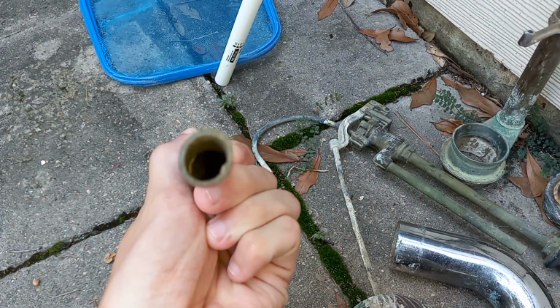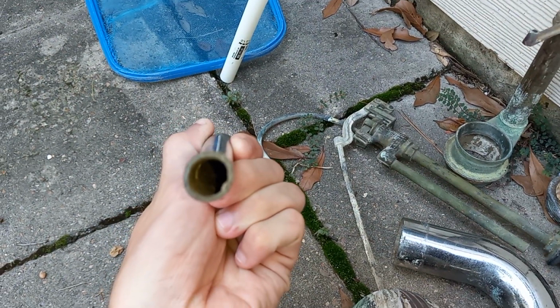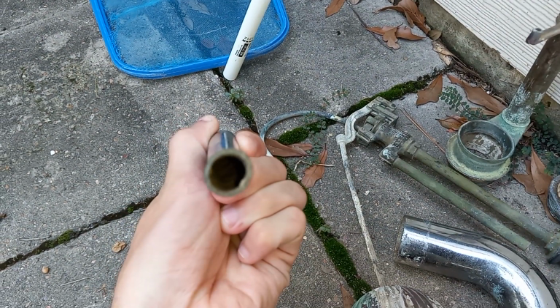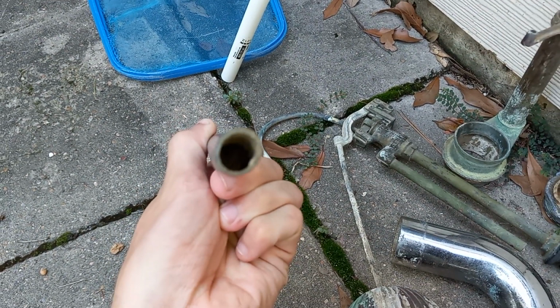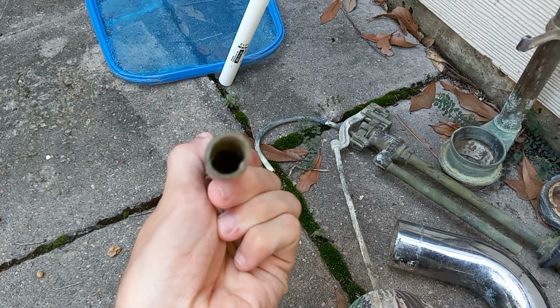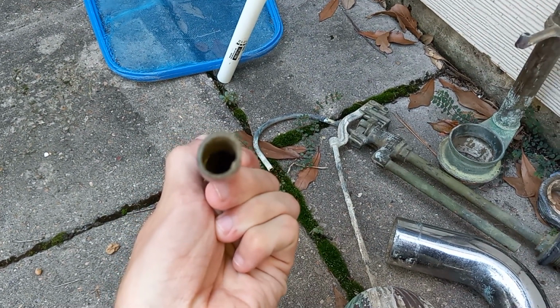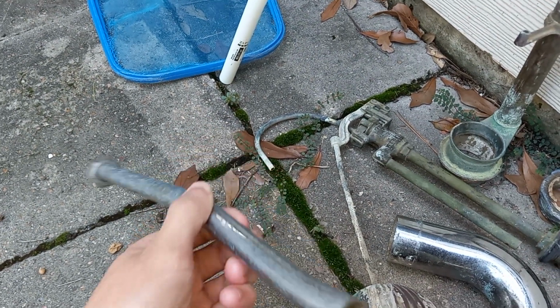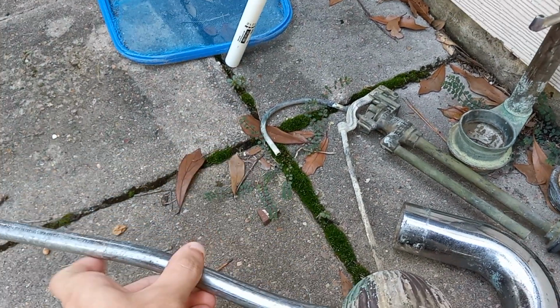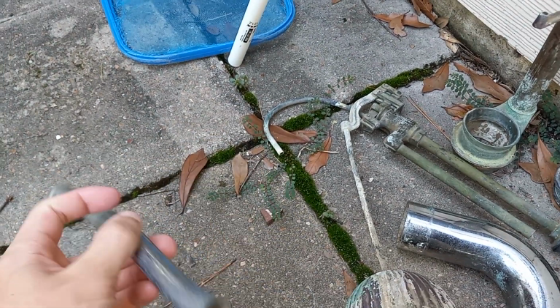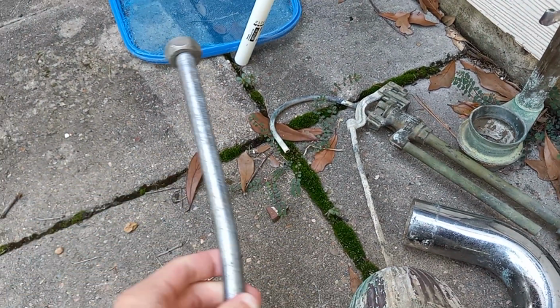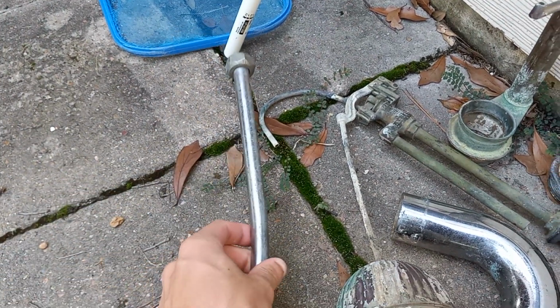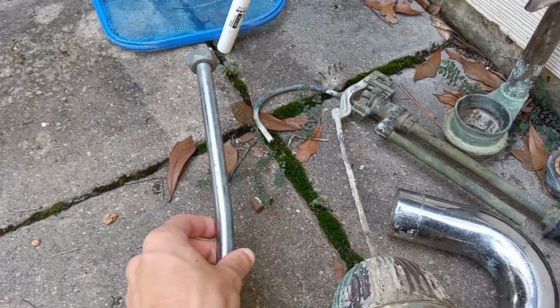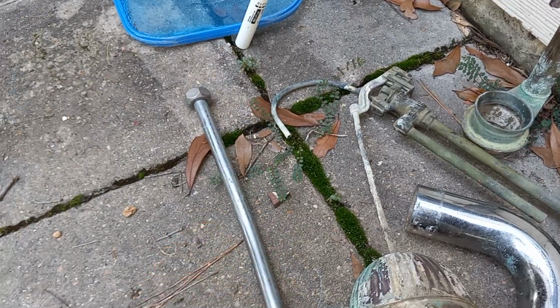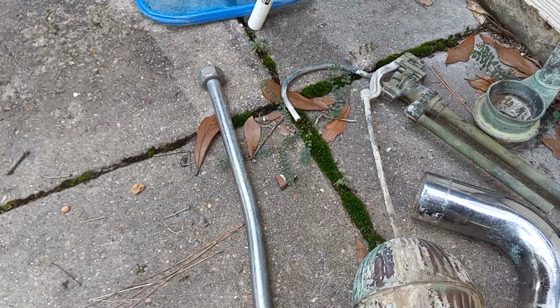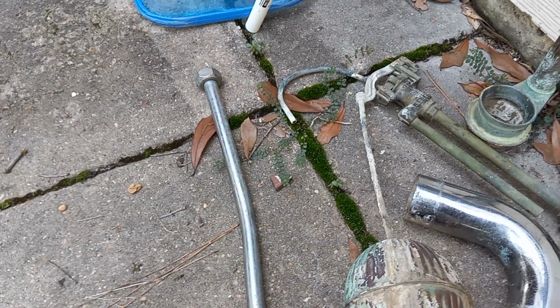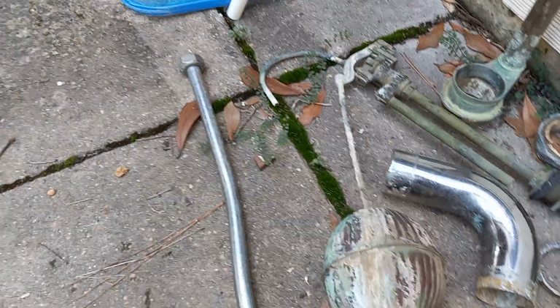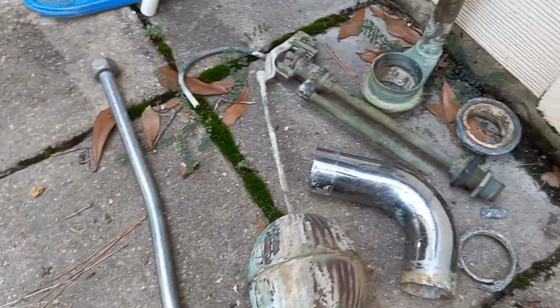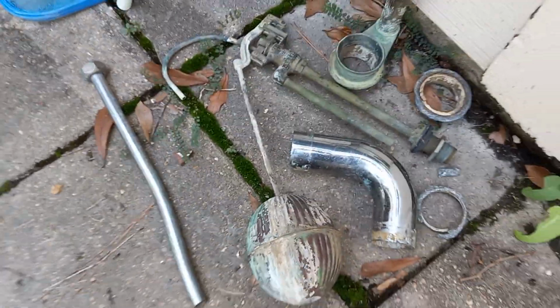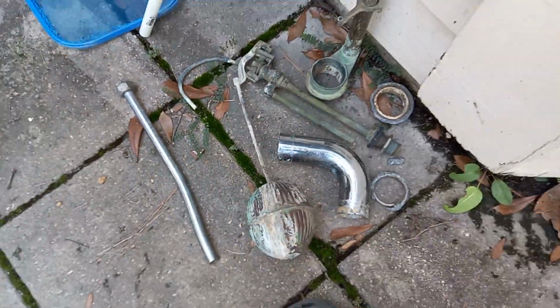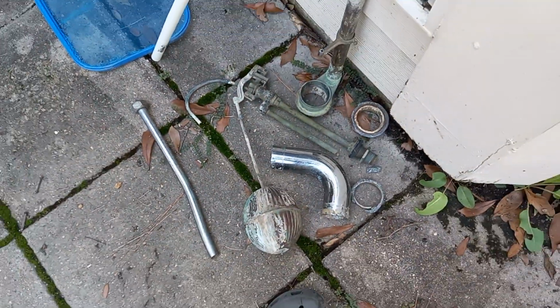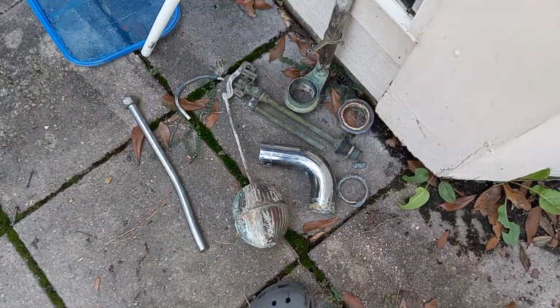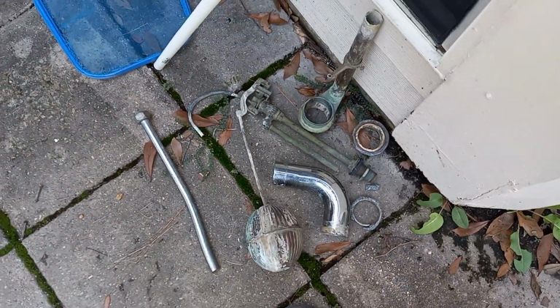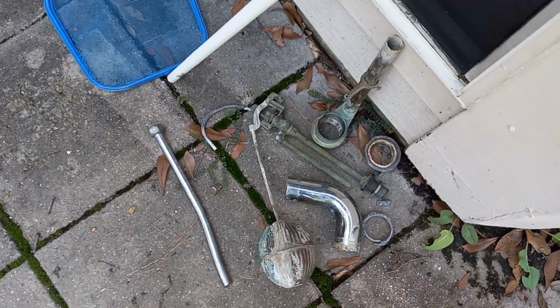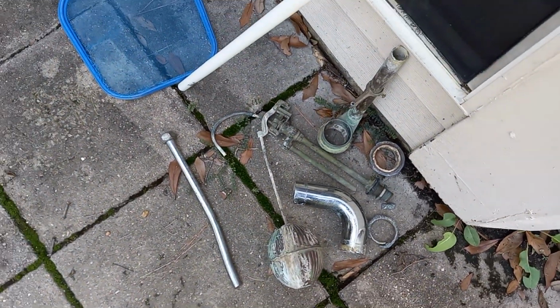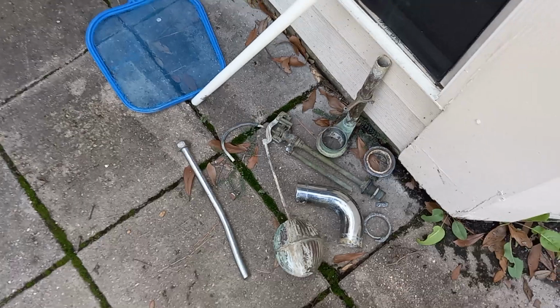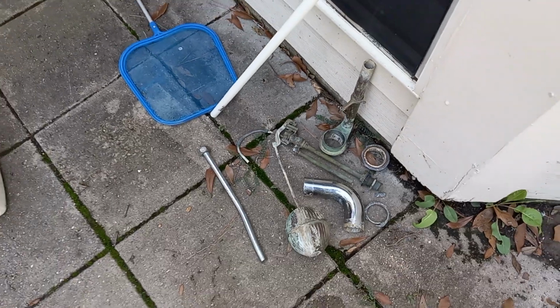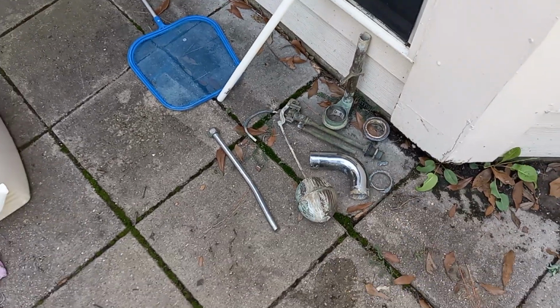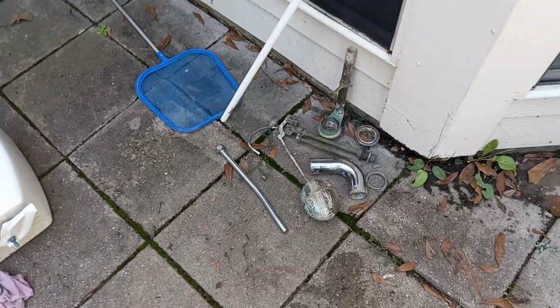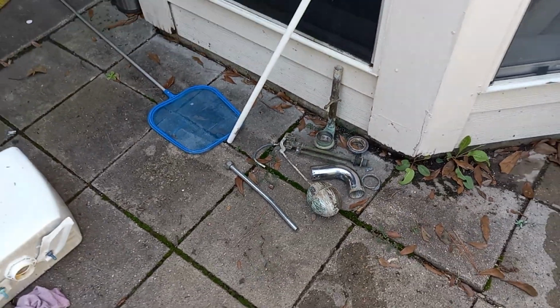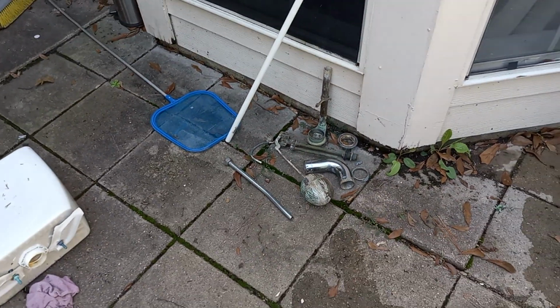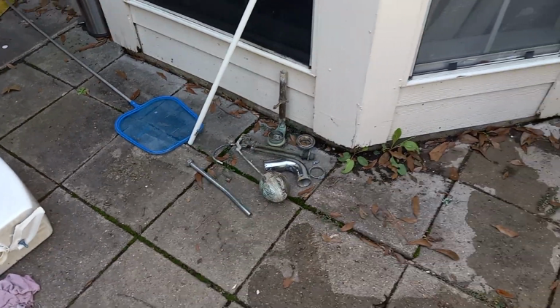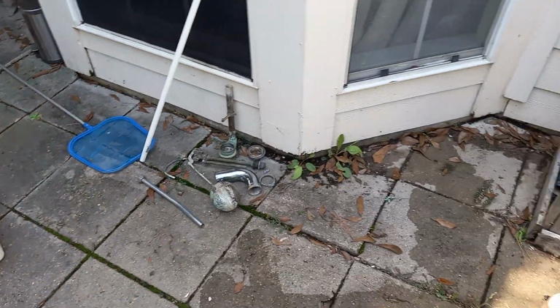I don't think they made pipes like this for a very long time. Even in the 70s they still made the metal pipes but they were flimsy. So that's definitely something I'm going to save.